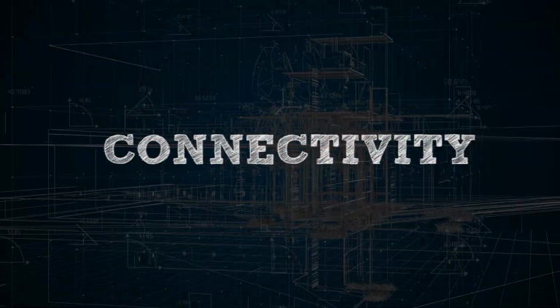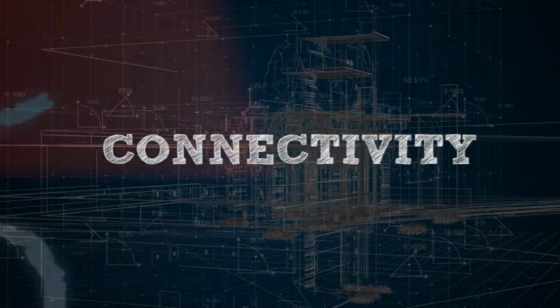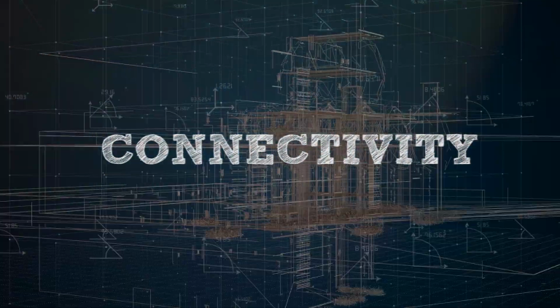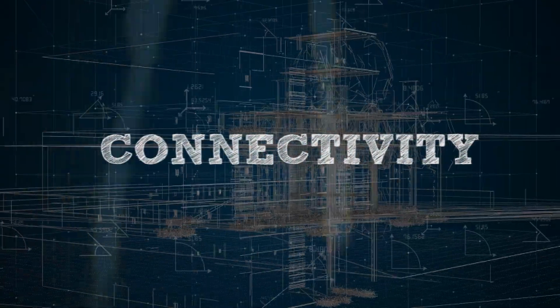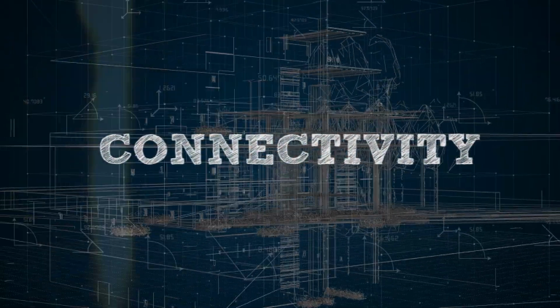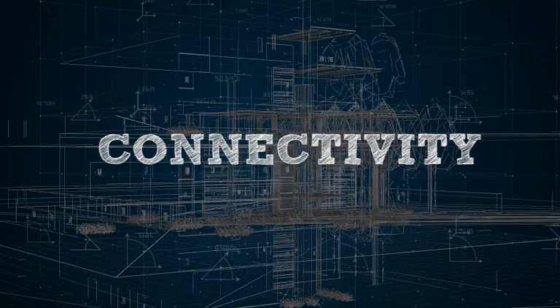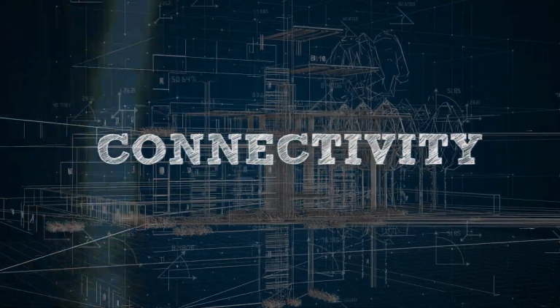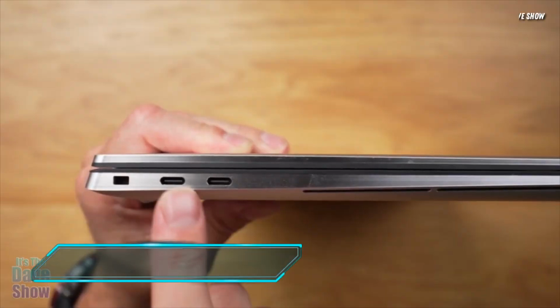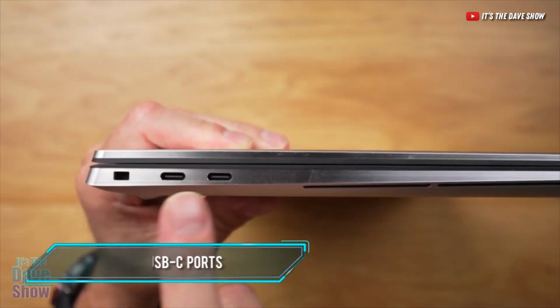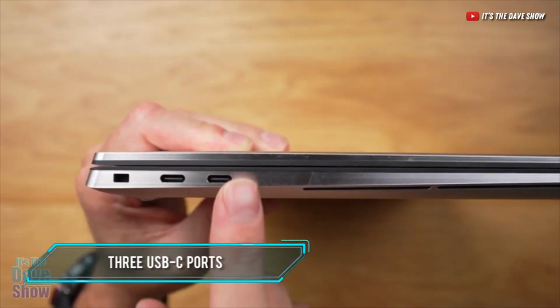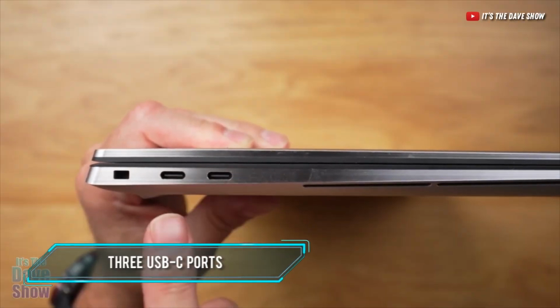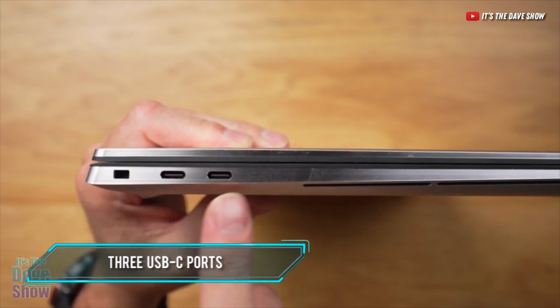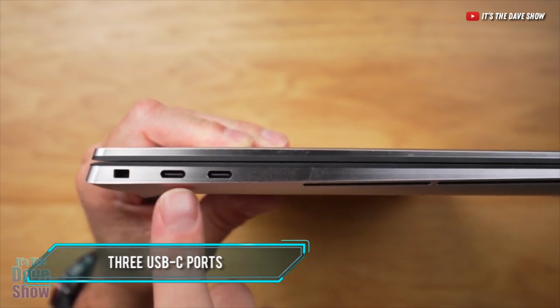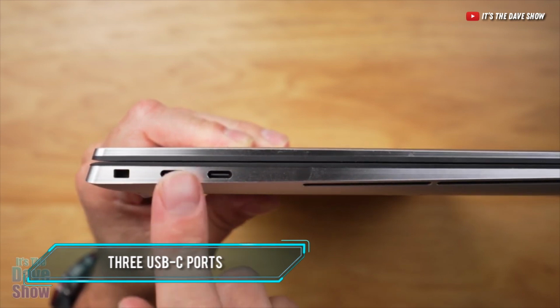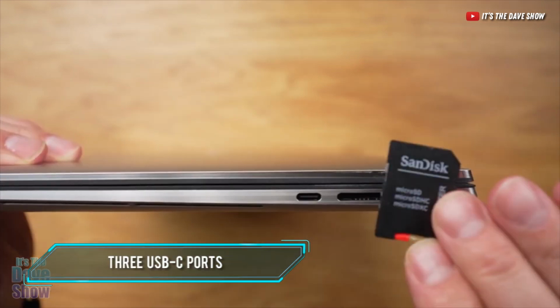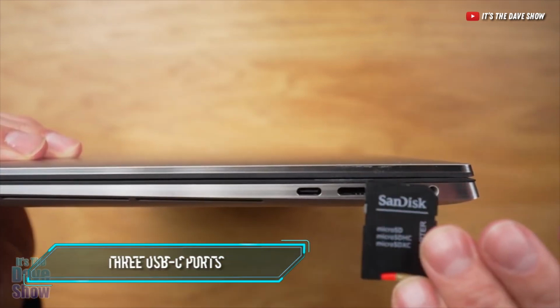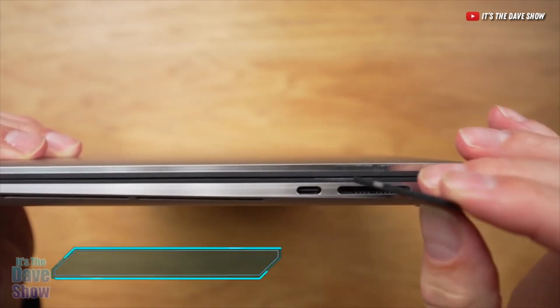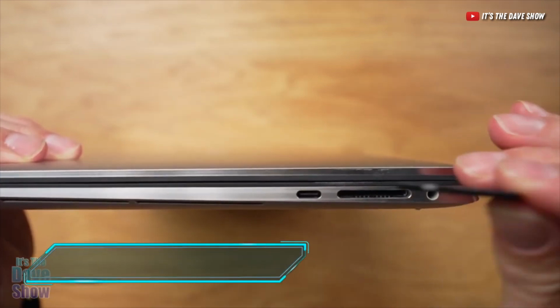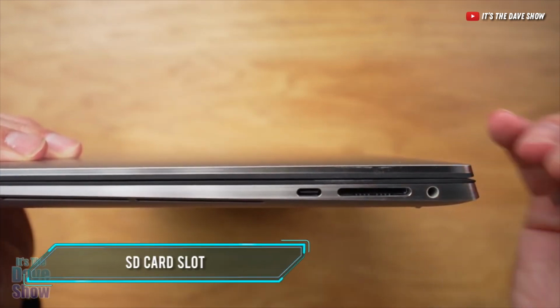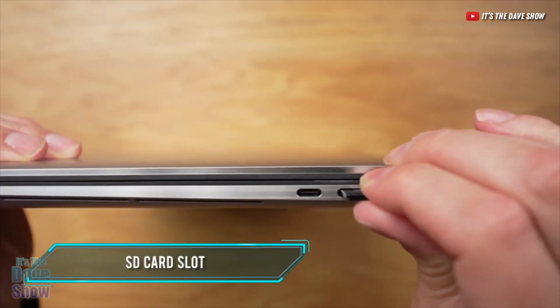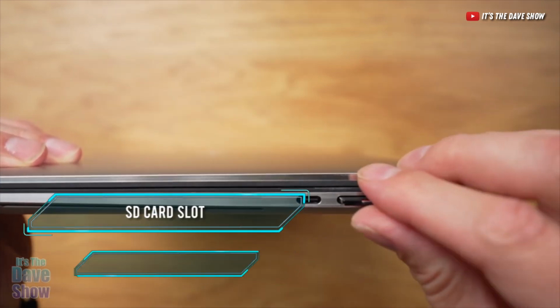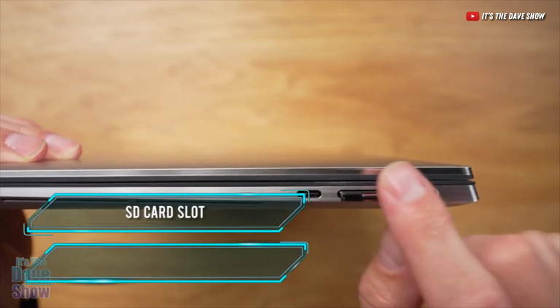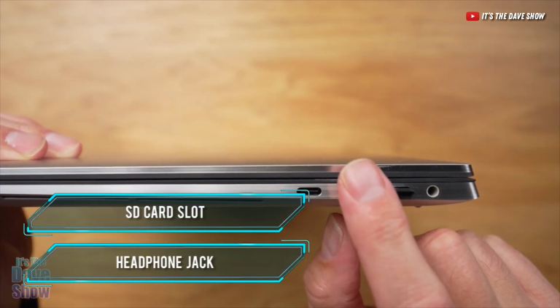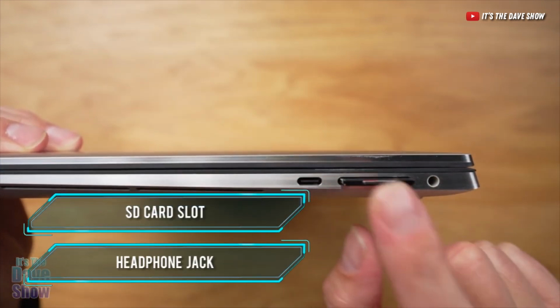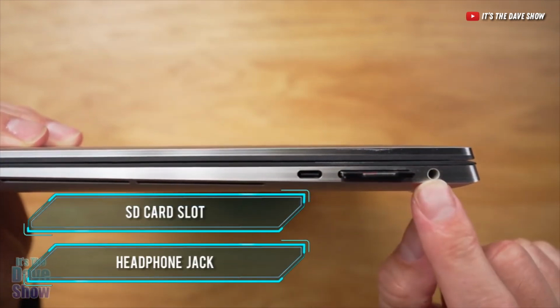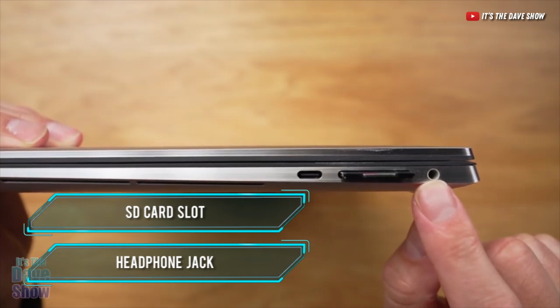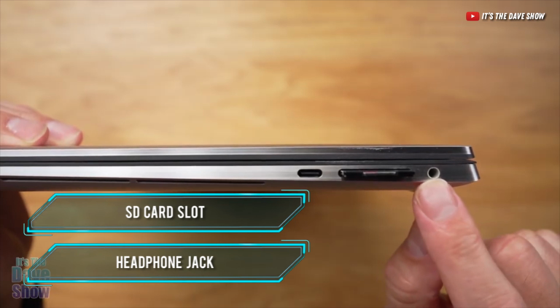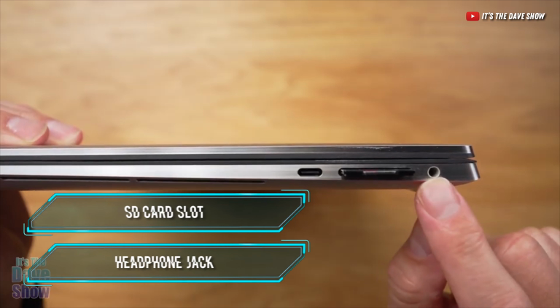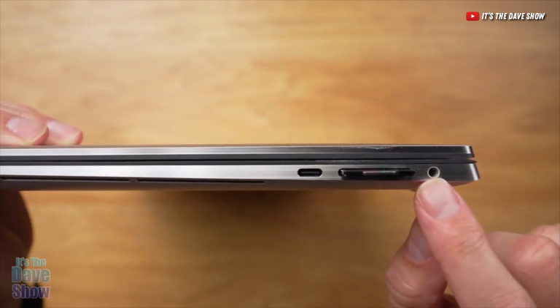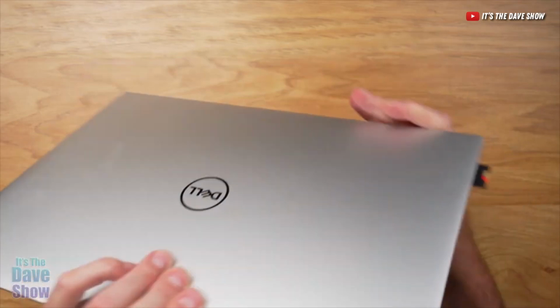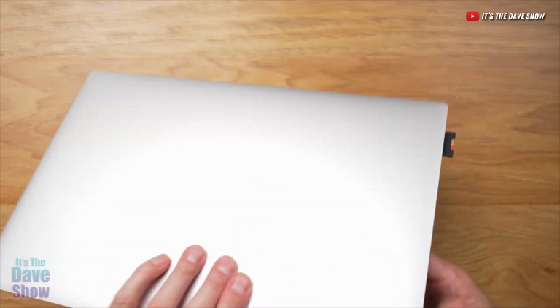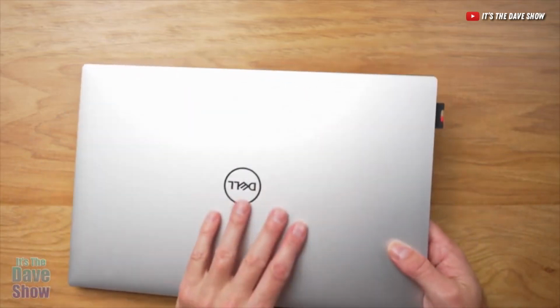As for the ports, this has three USB-C ports, two of which support Thunderbolt 4, and it also has an SD card slot and a headphone jack, which is something that Dell has taken away from some of their laptops recently.